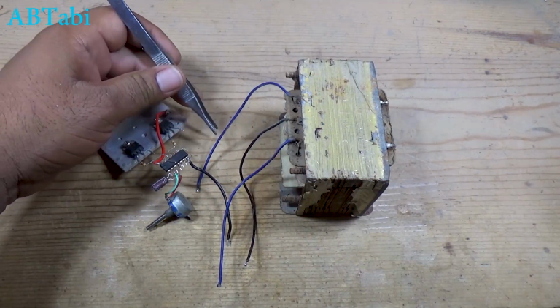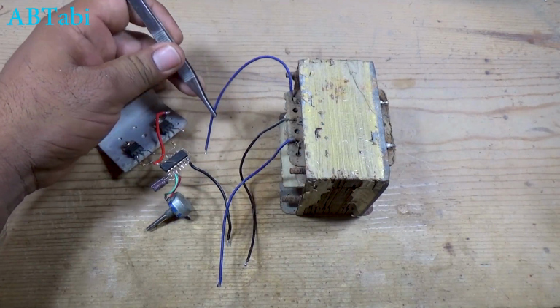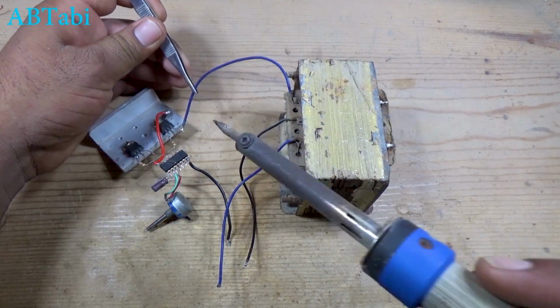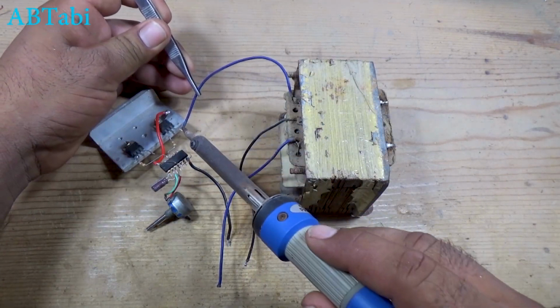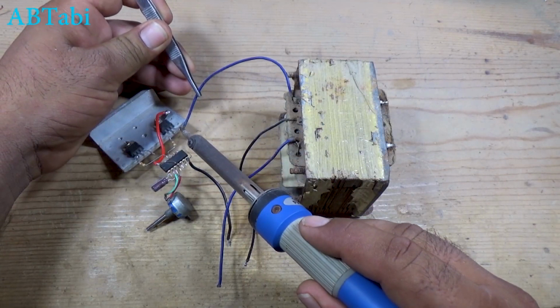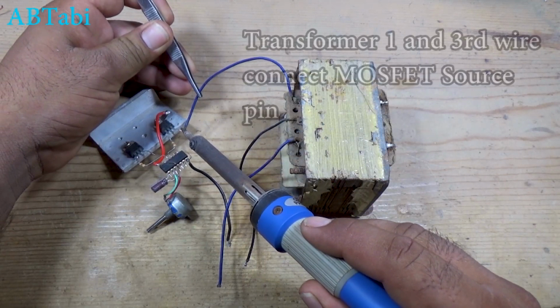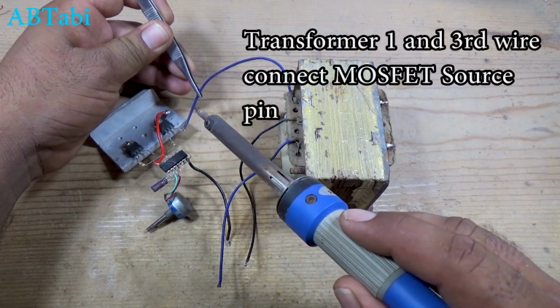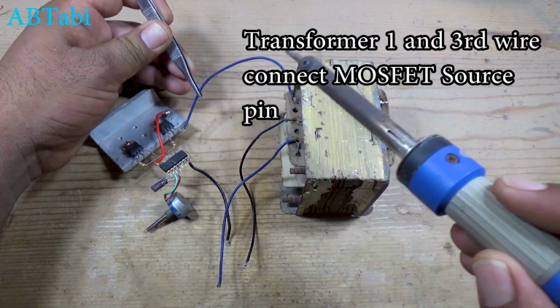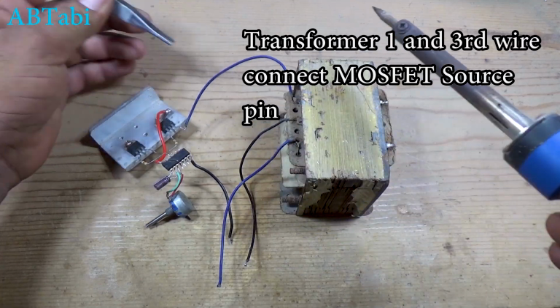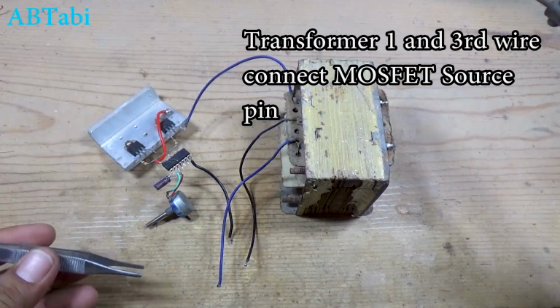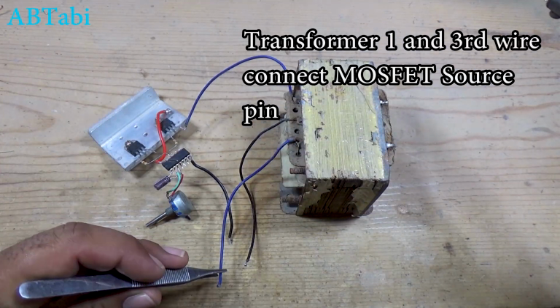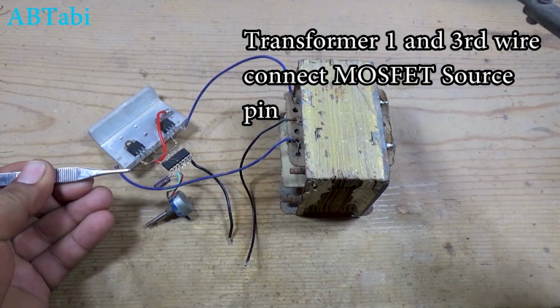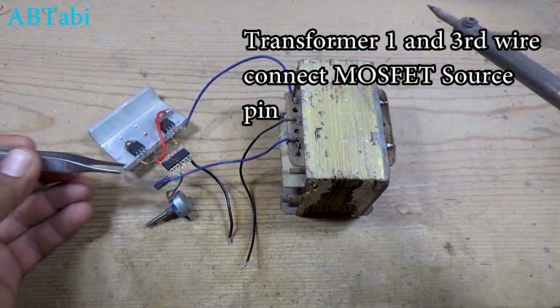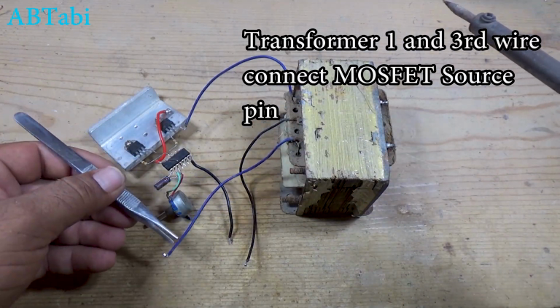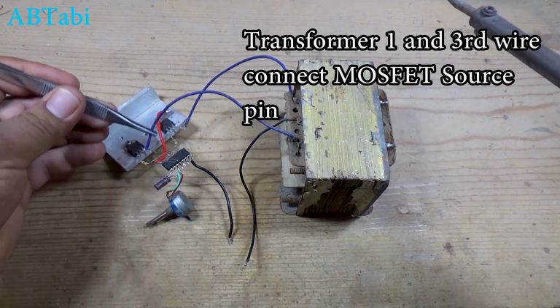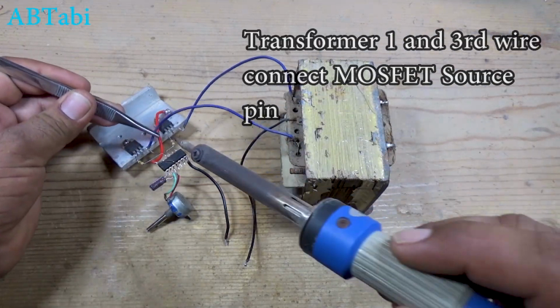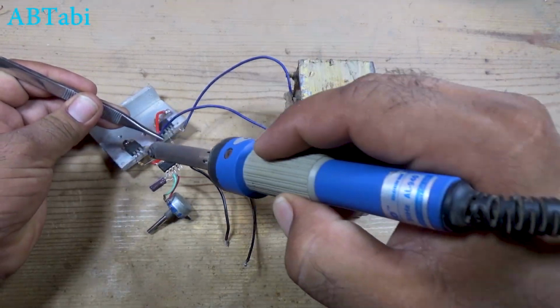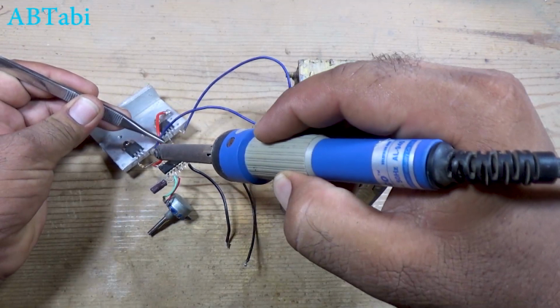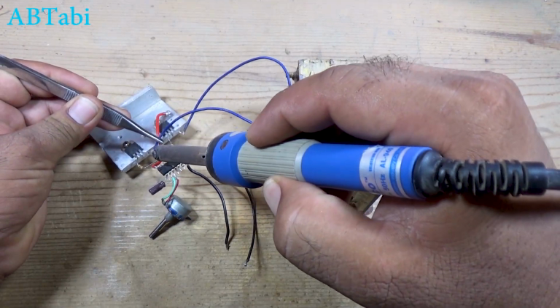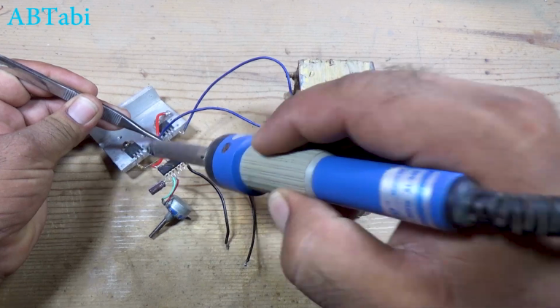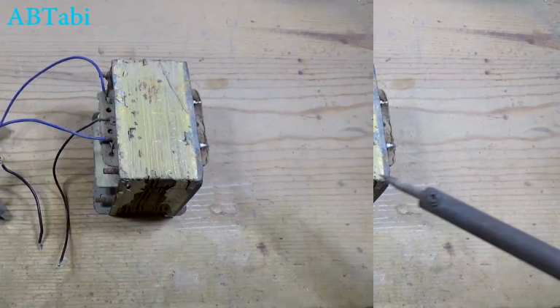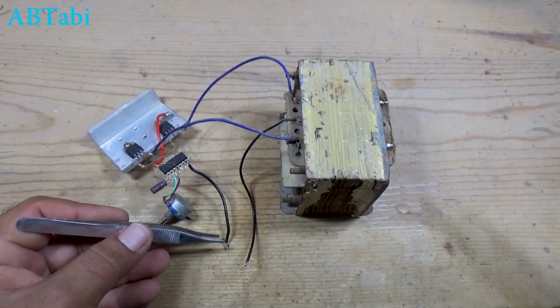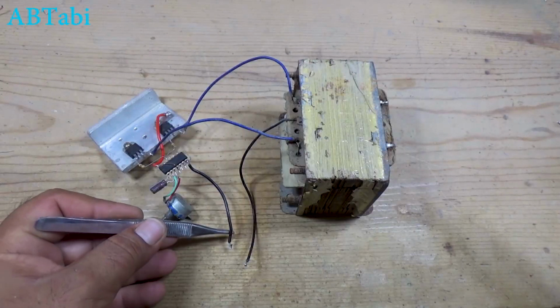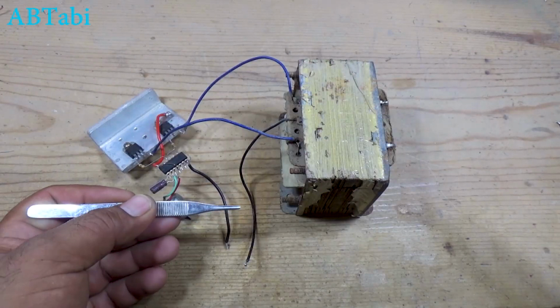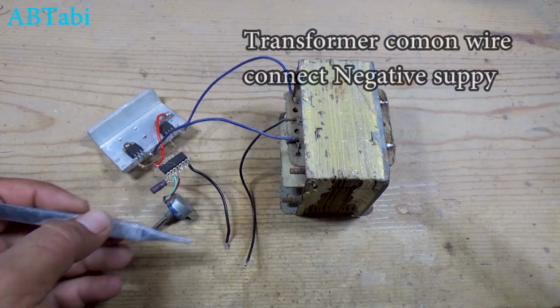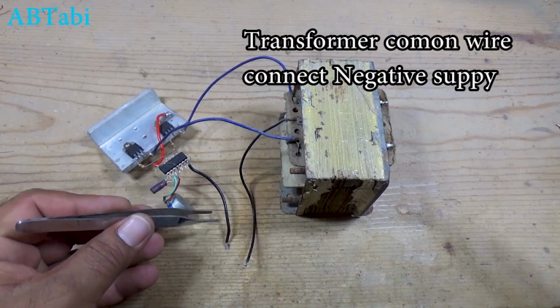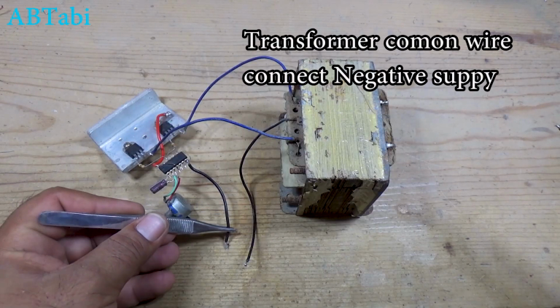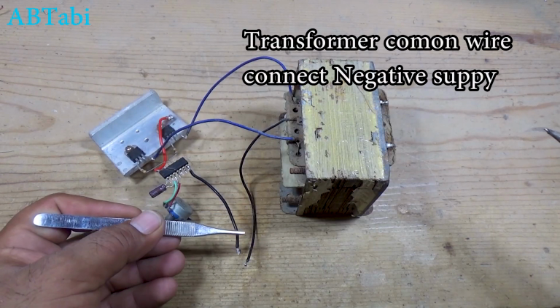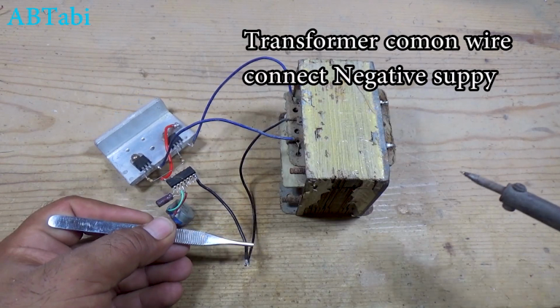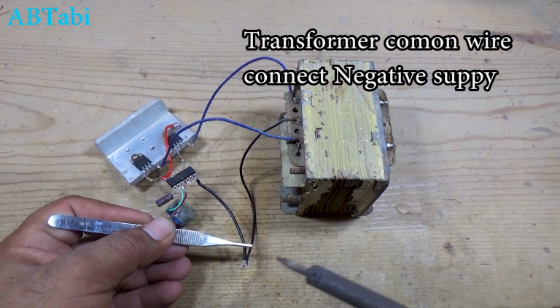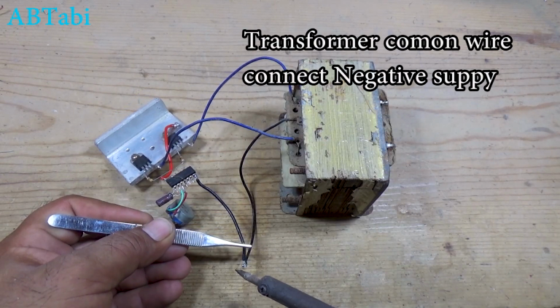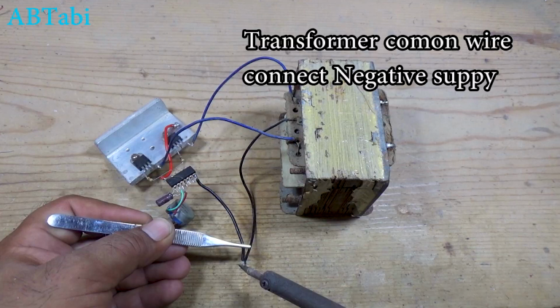The CD4047 IC generates two opposite square wave signals. These signals drive the MOSFETs alternately. As the MOSFETs switch on and off, current flows through the transformer and we get 220-volt AC output from the transformer.